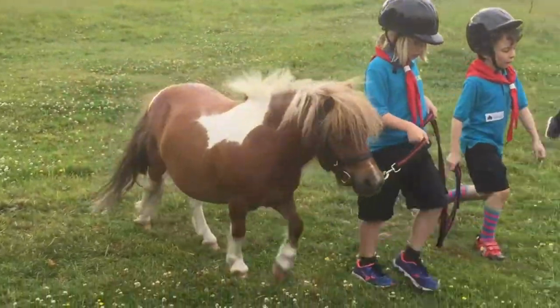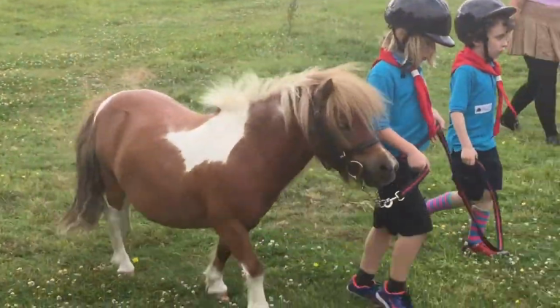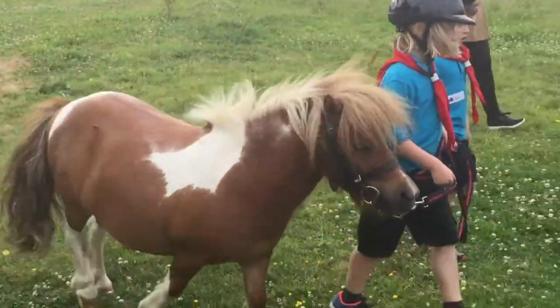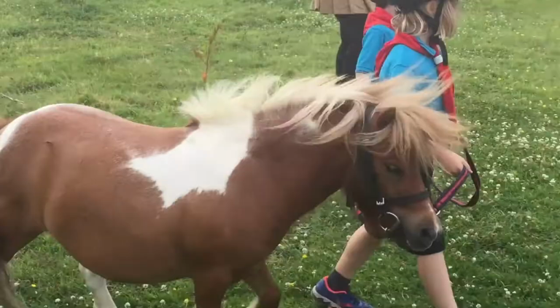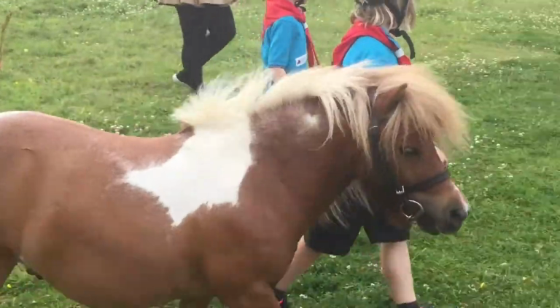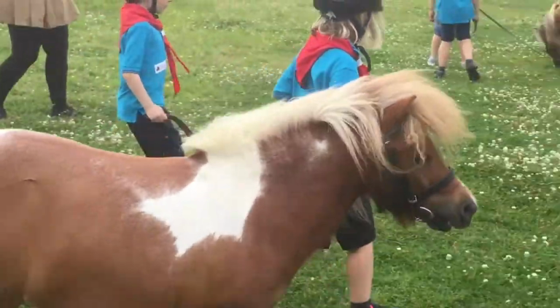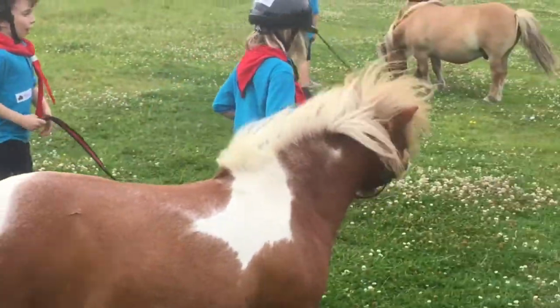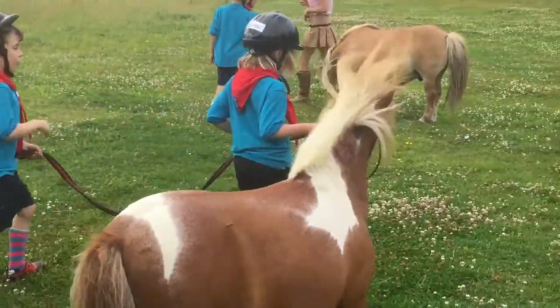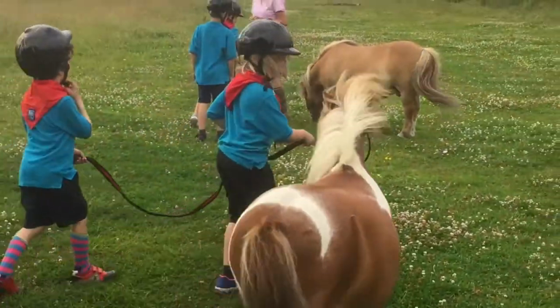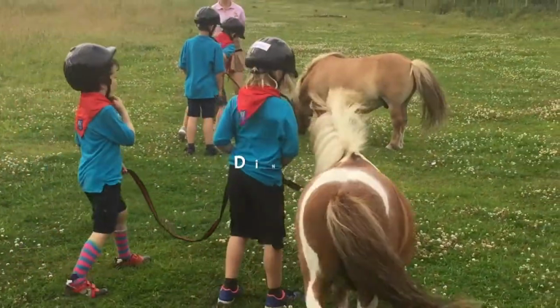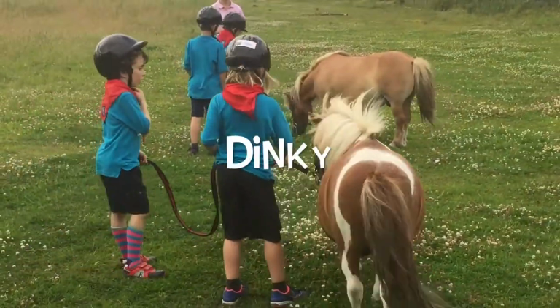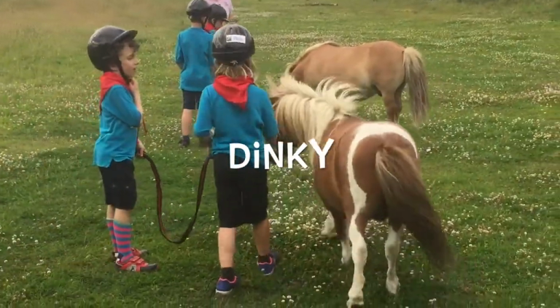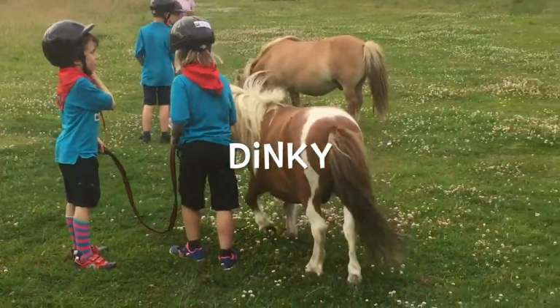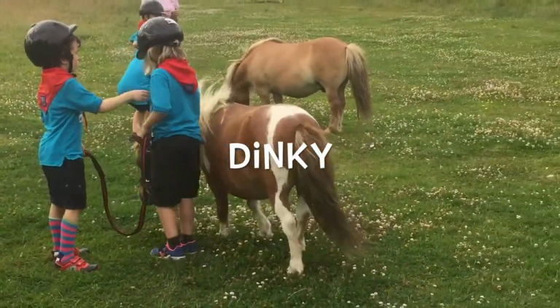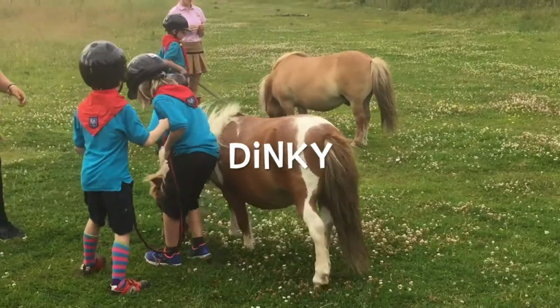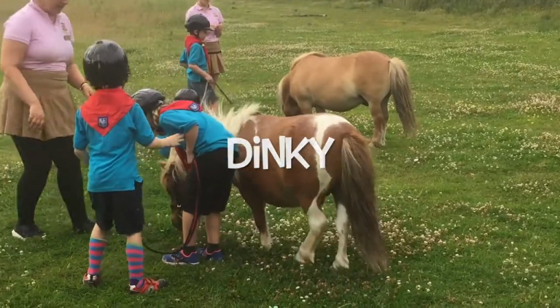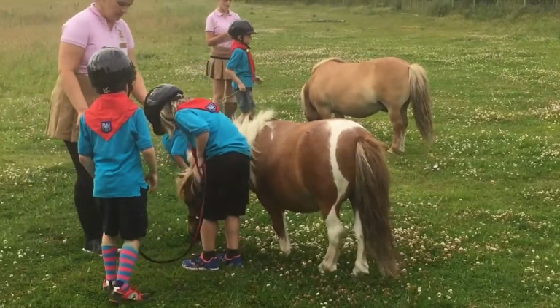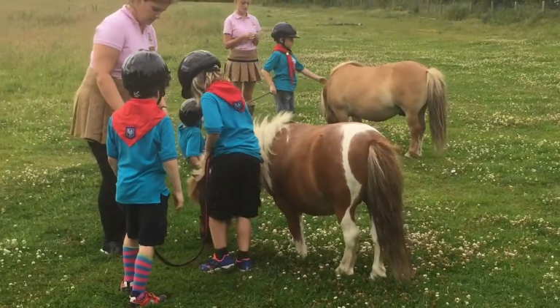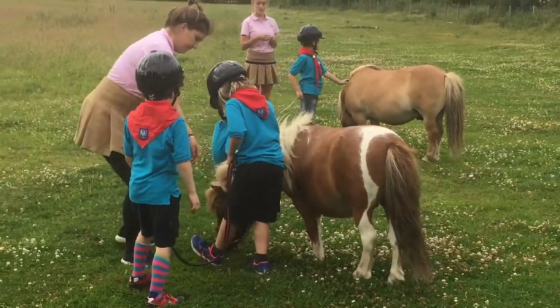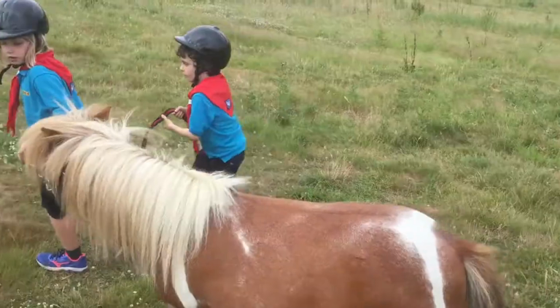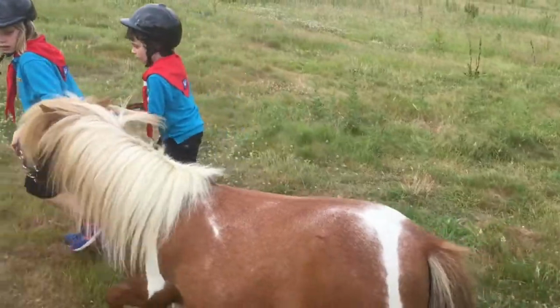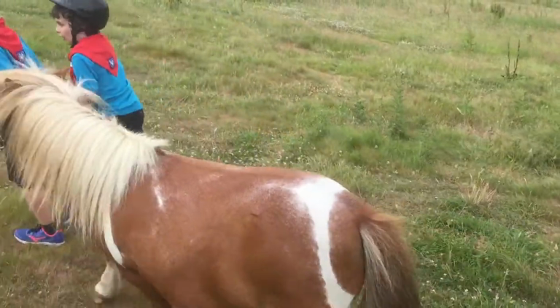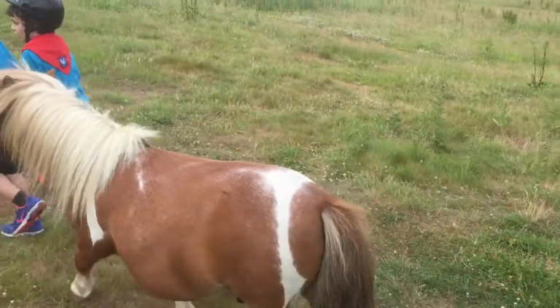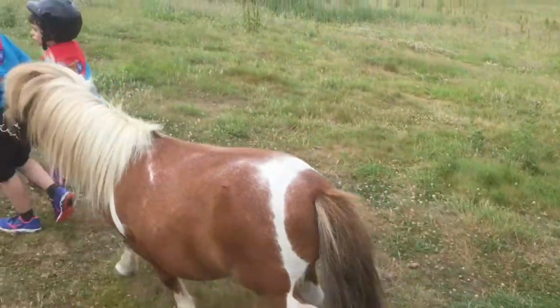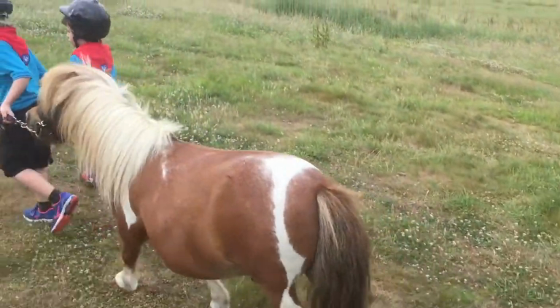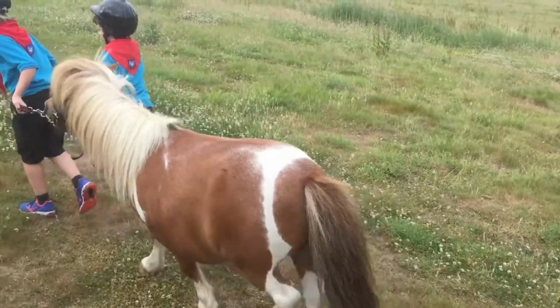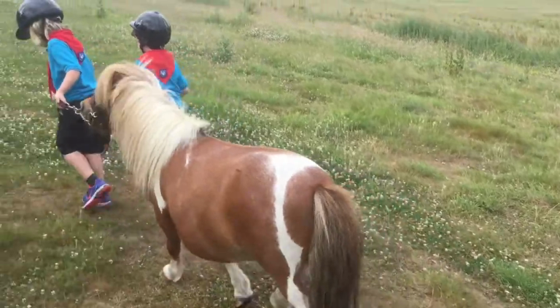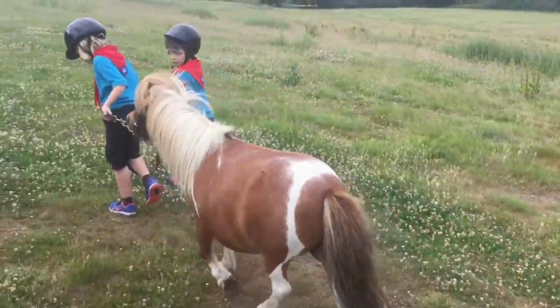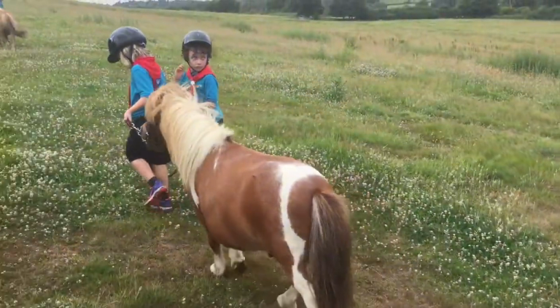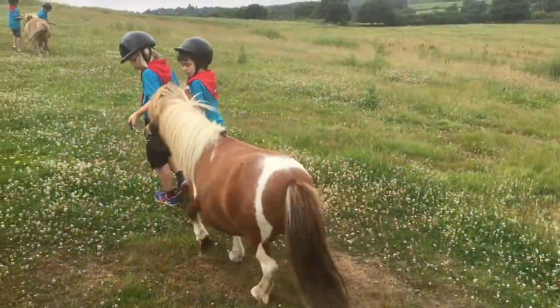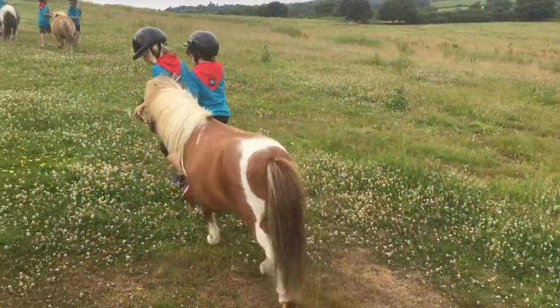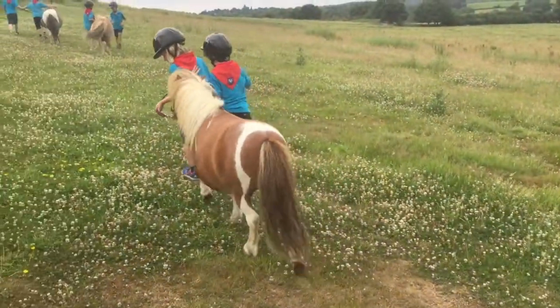Now today the Cub Scouts are visiting, and they're going to practice leading the ponies around the field. That's probably pulling a little too much — slow down boys.